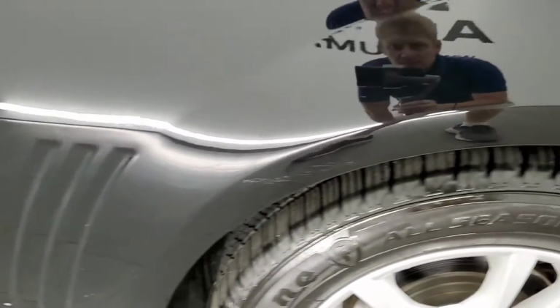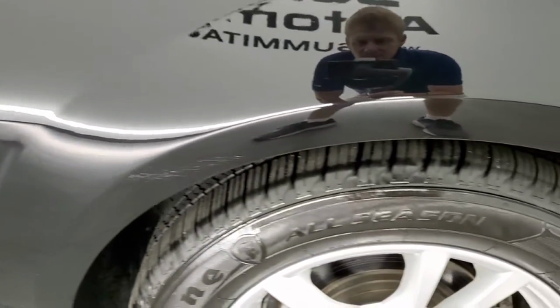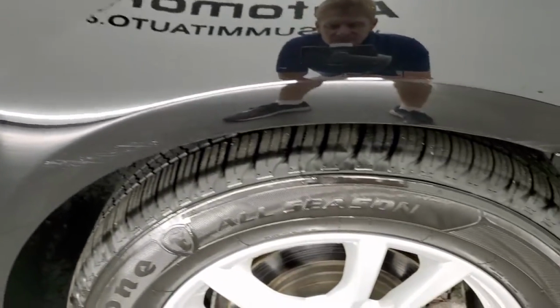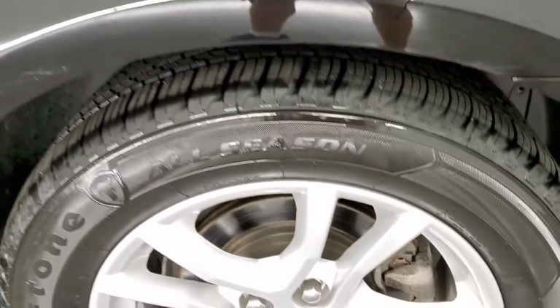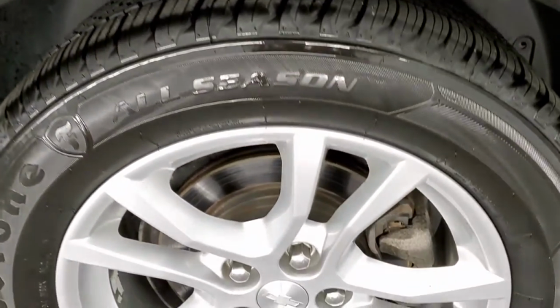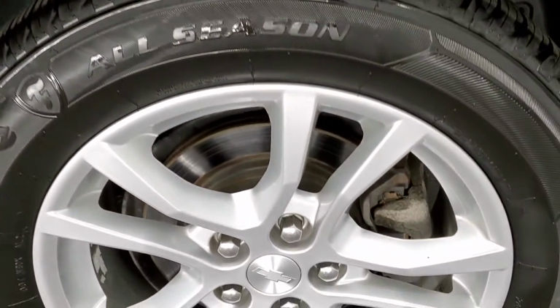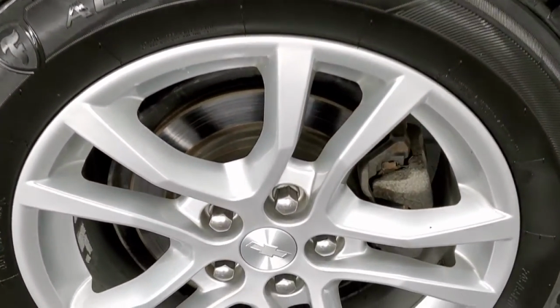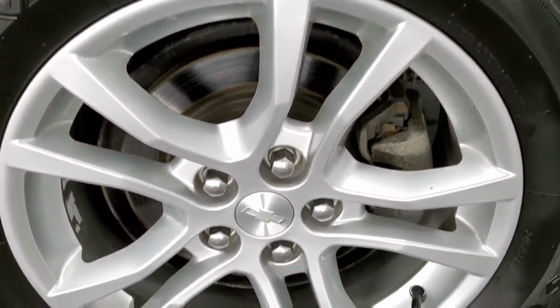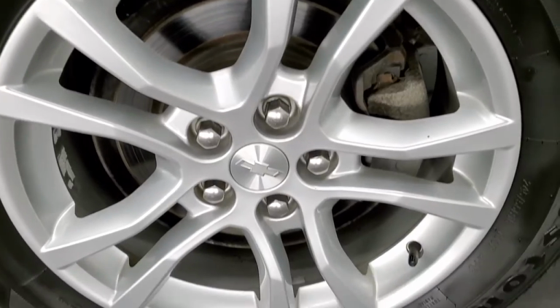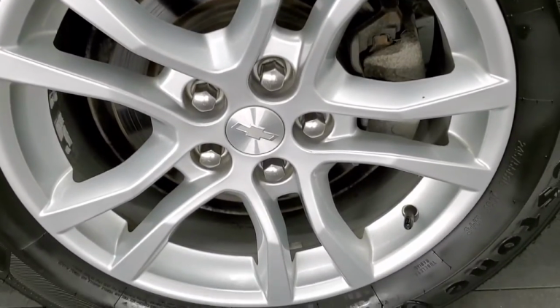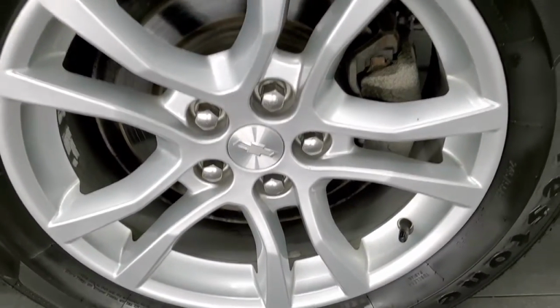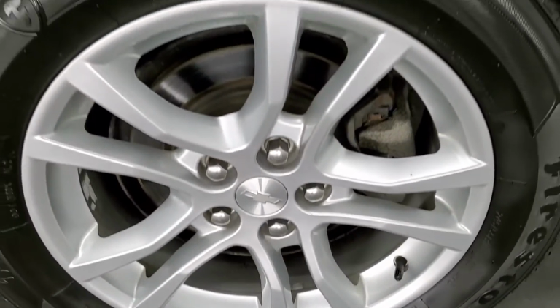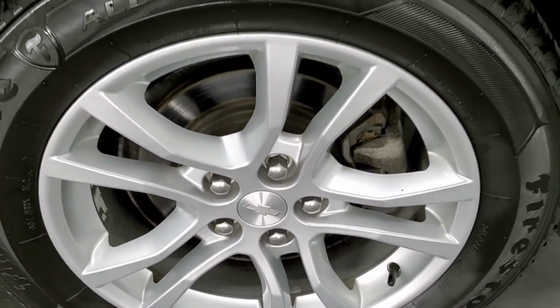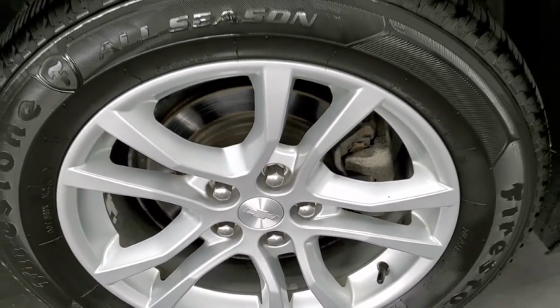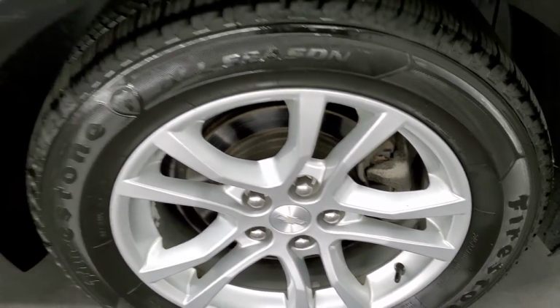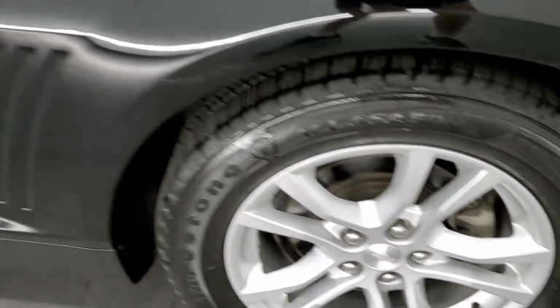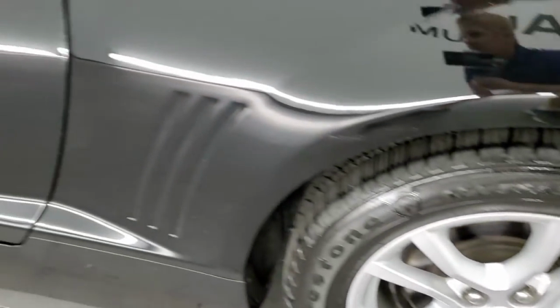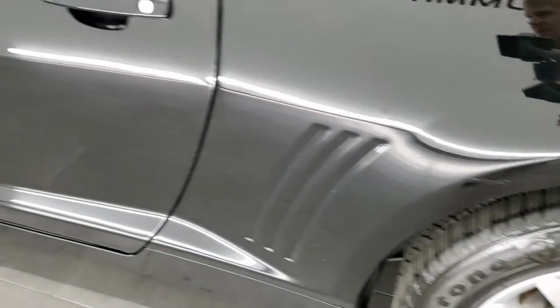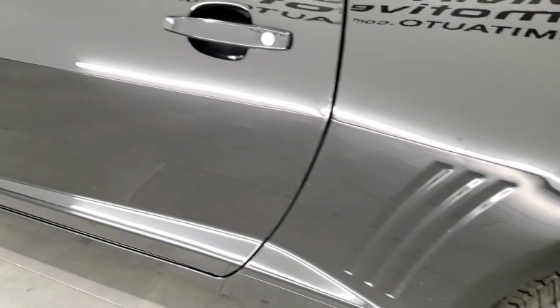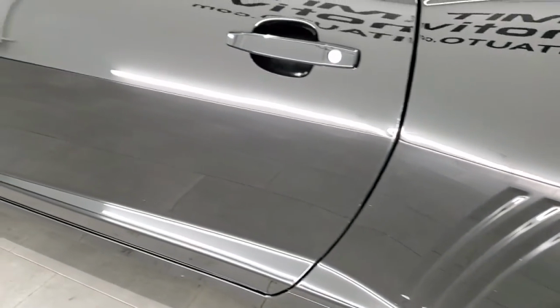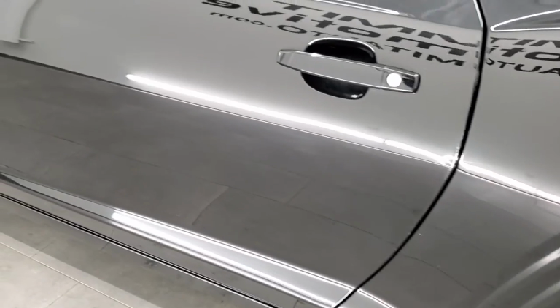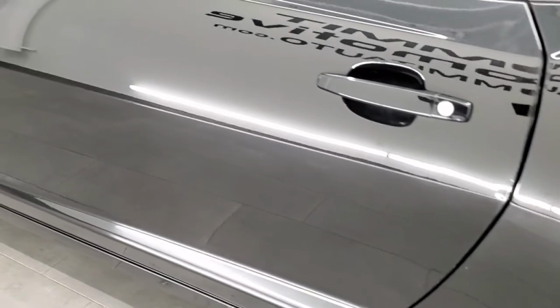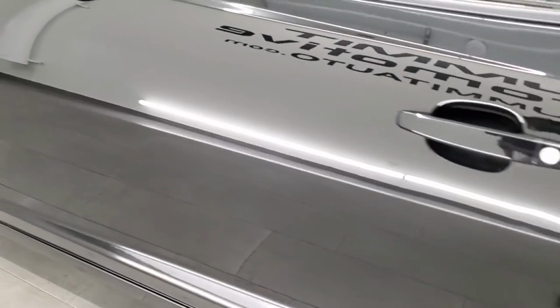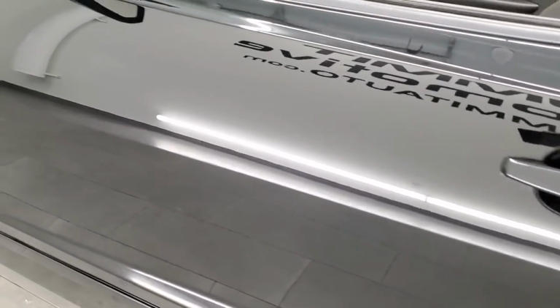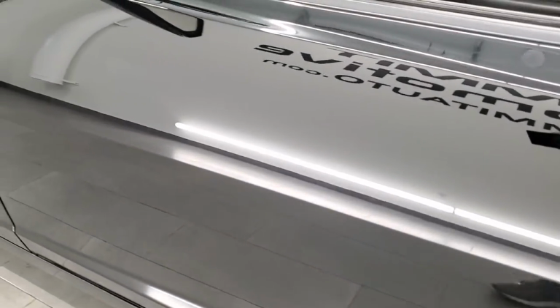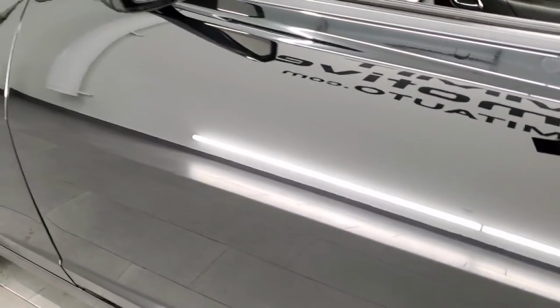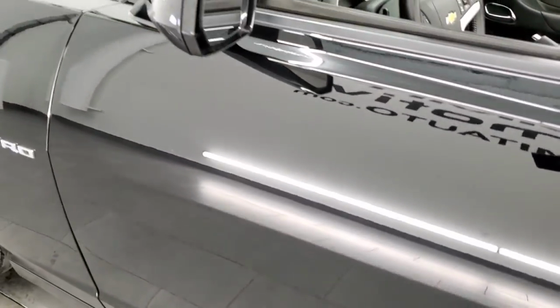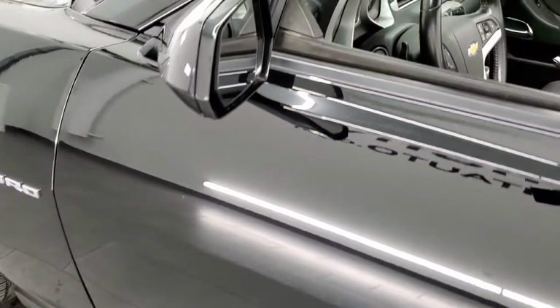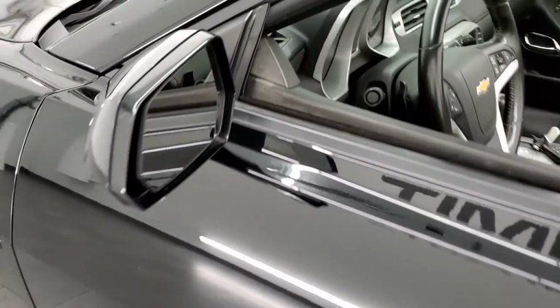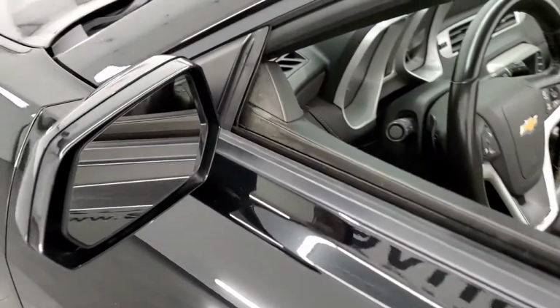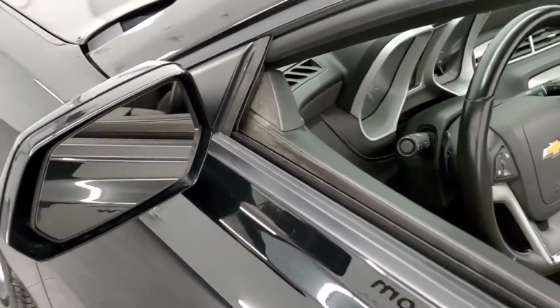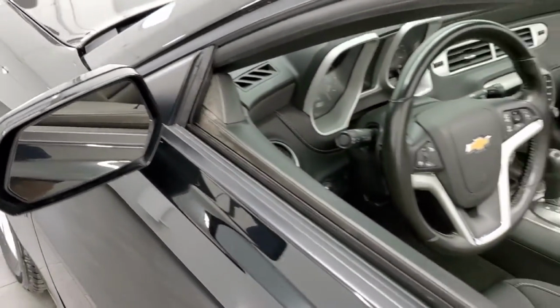Maybe one little scuff that's been touched up but nothing too bad. Back rim is in nice shape, no scuffs or scrapes. Down the rest of the side of the door looks pretty good. It does come with power mirrors.